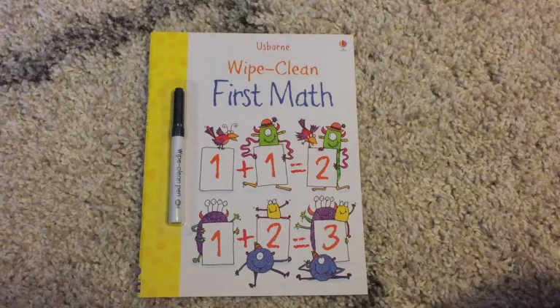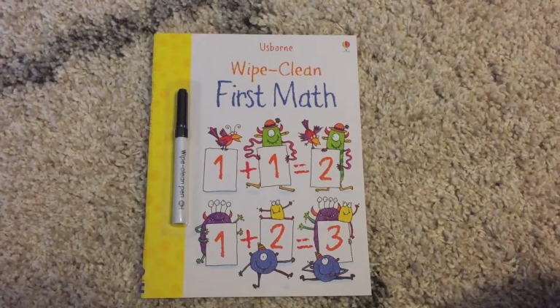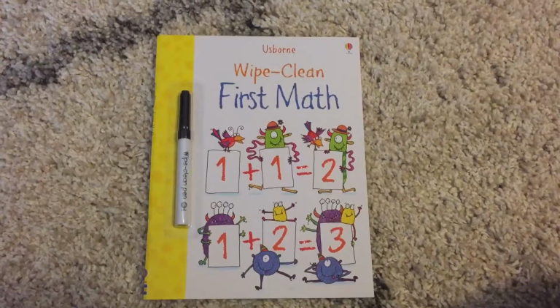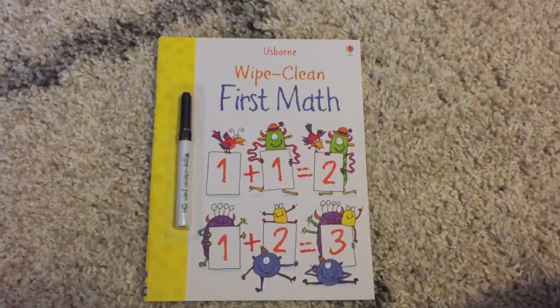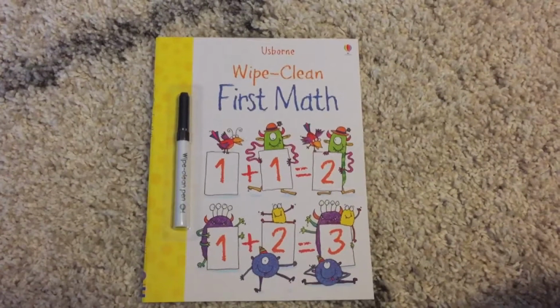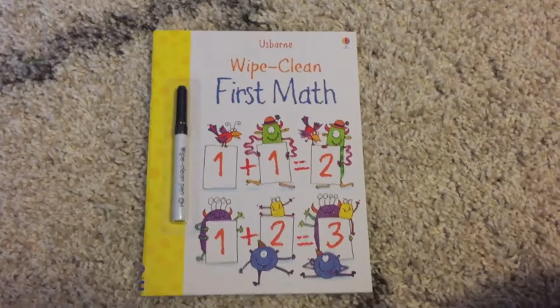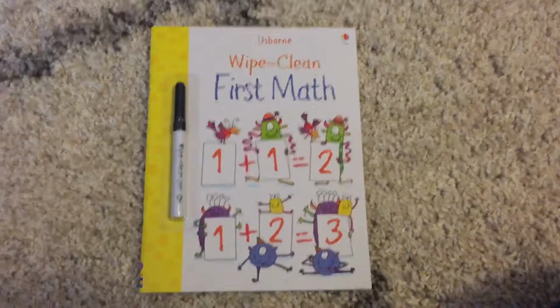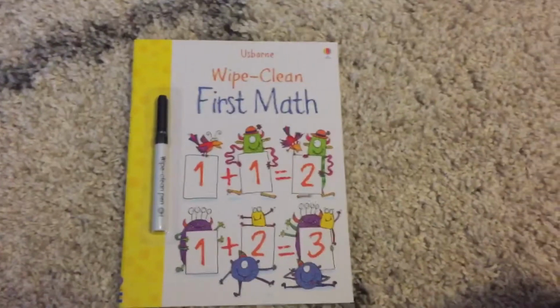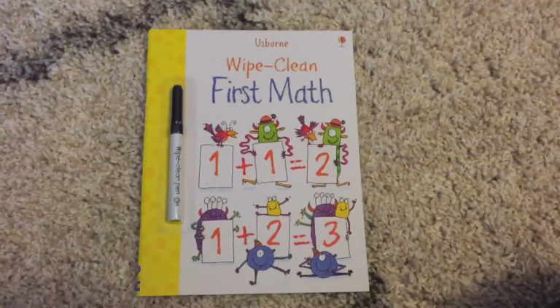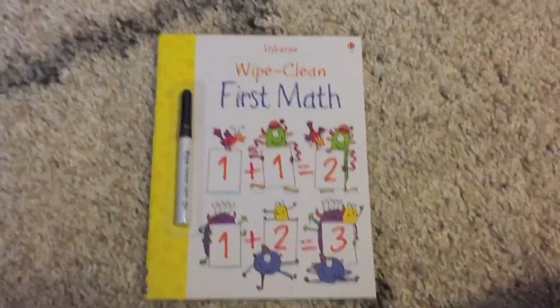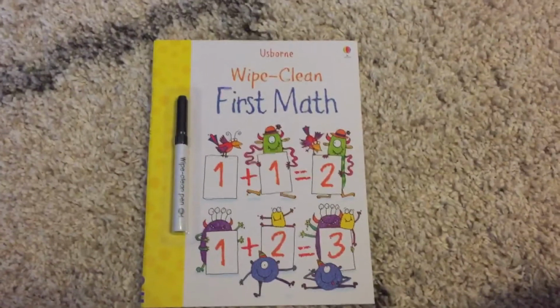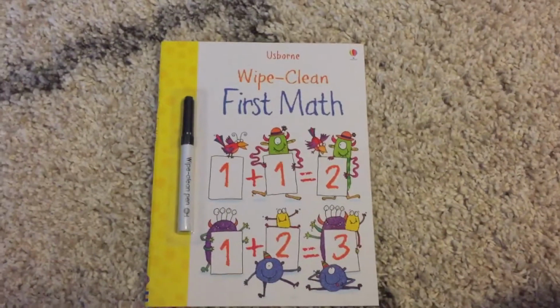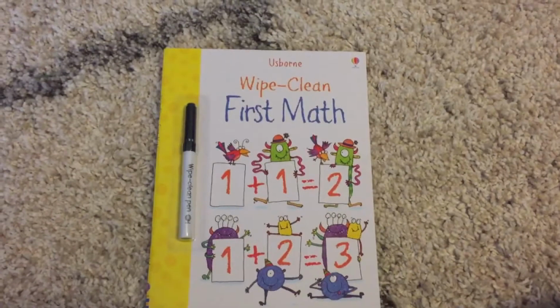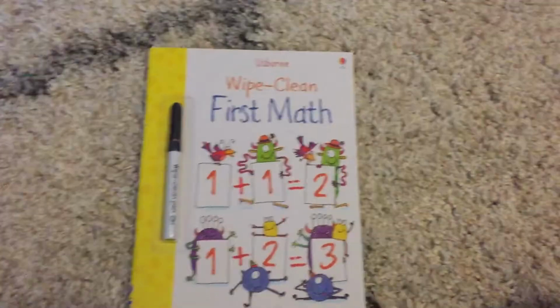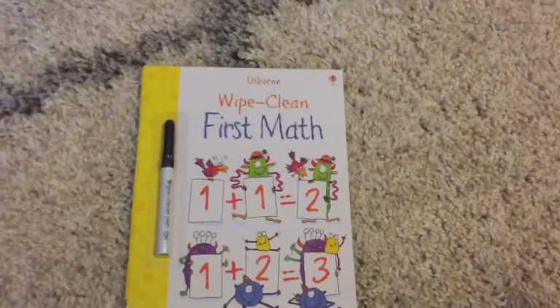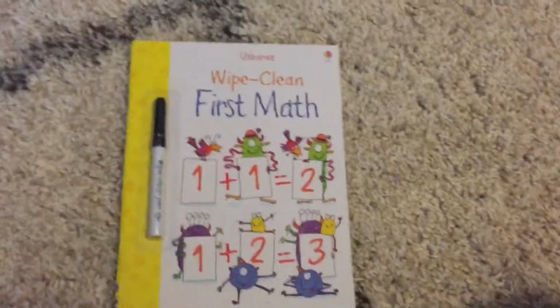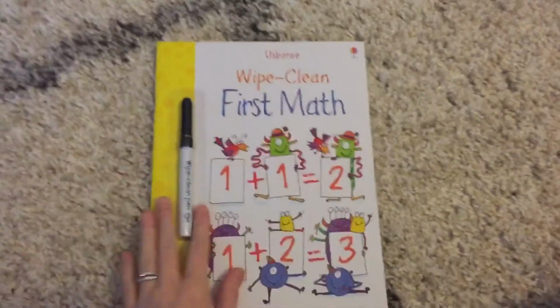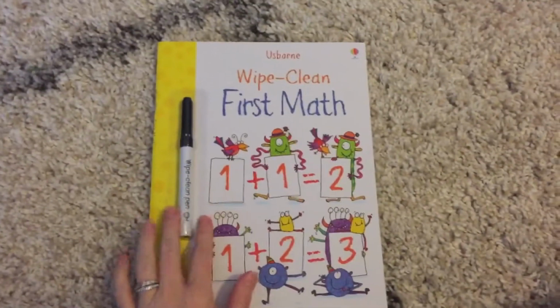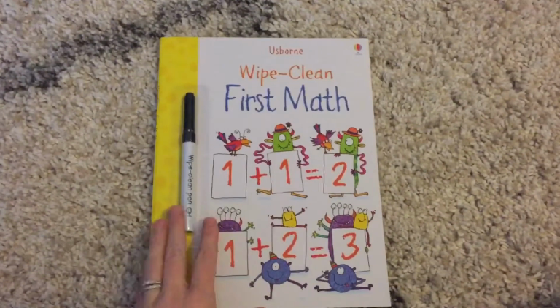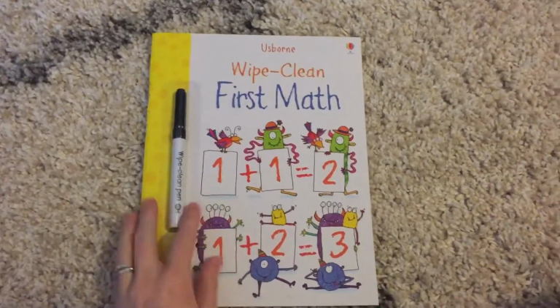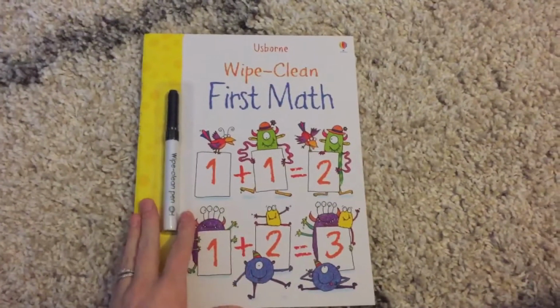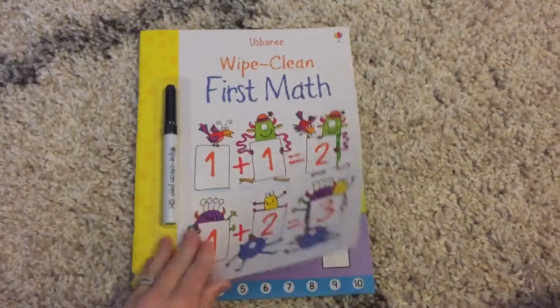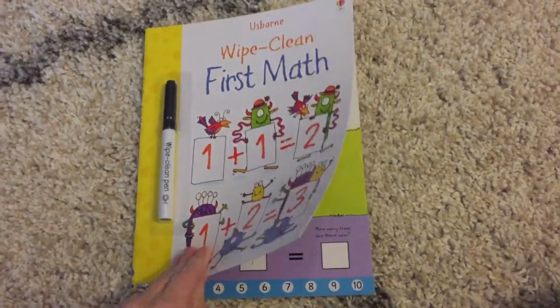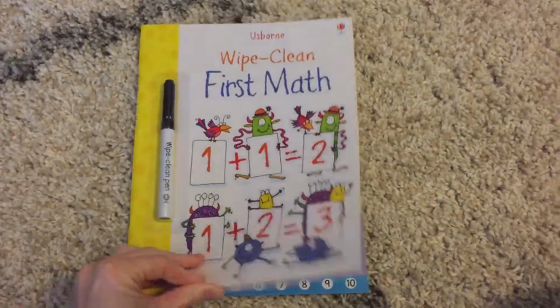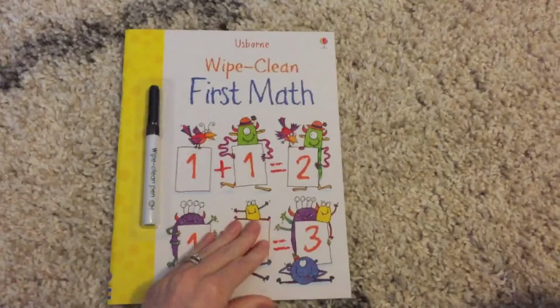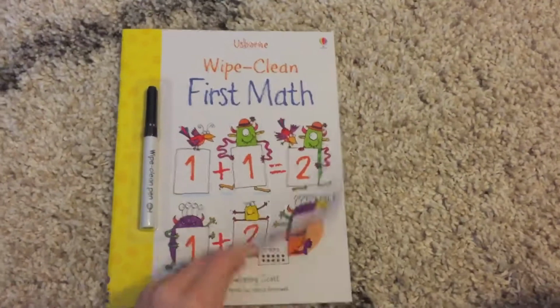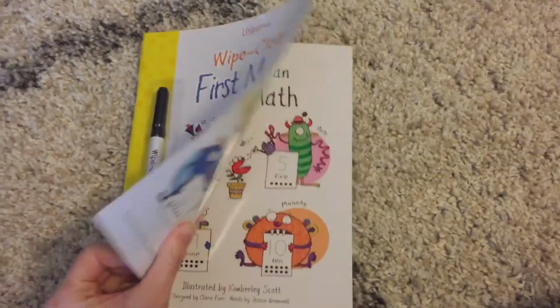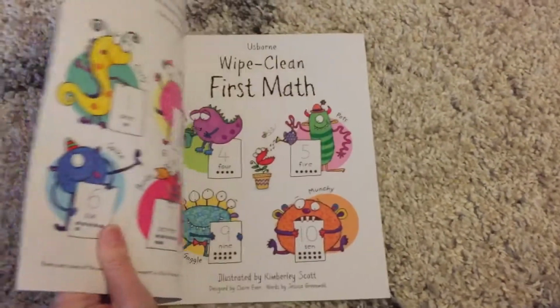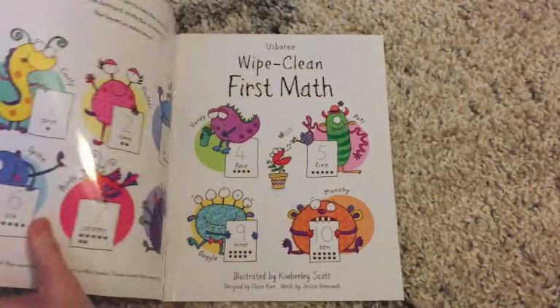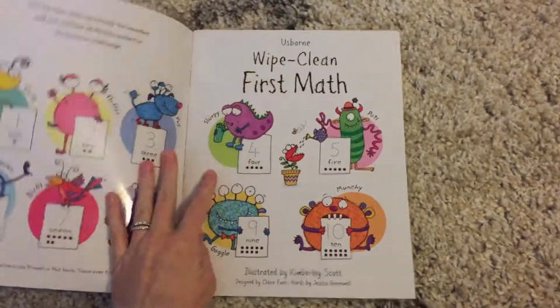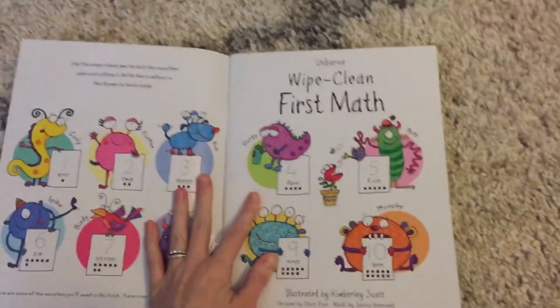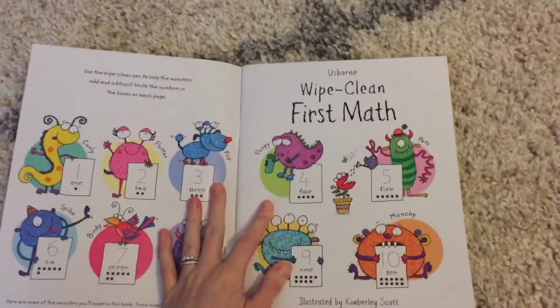Hi, welcome to Amy's Usborne Reading Nook. Today I want to show you guys another wipe clean book. This is First Math. Like all the other wipe clean books, it comes with a pen and it has laminated thick pages.